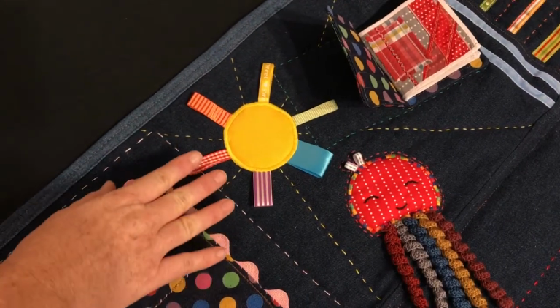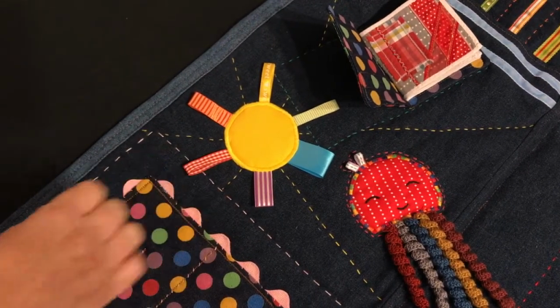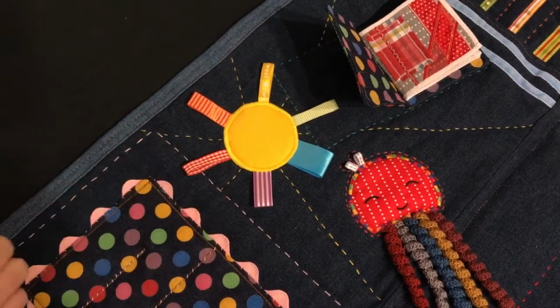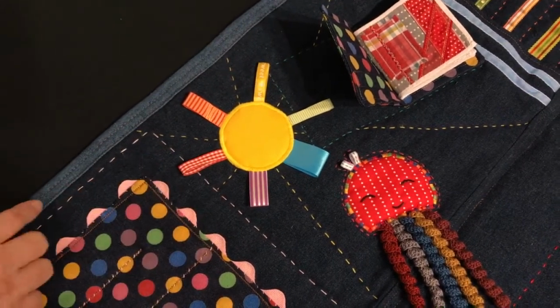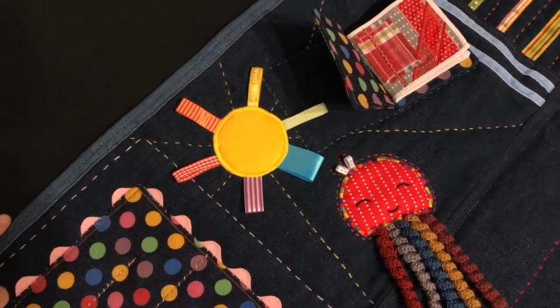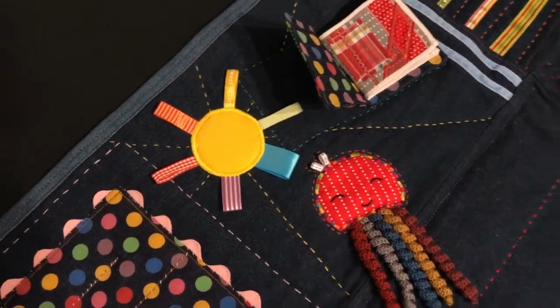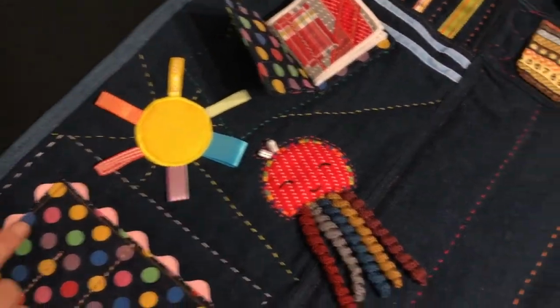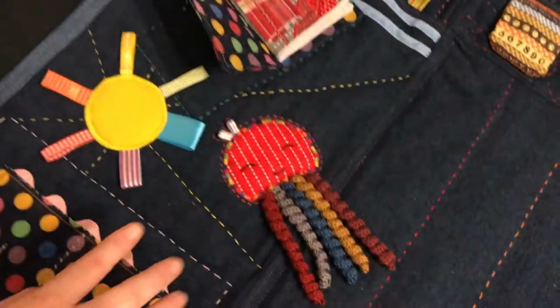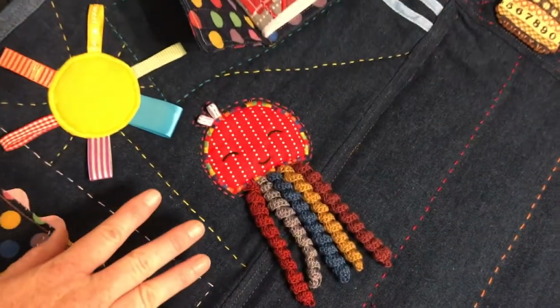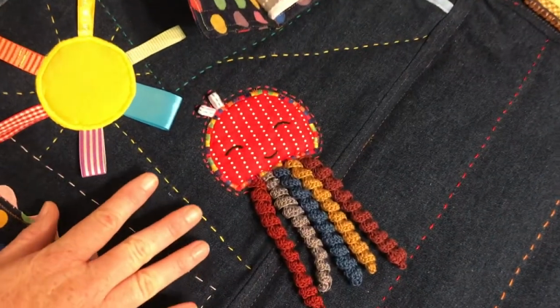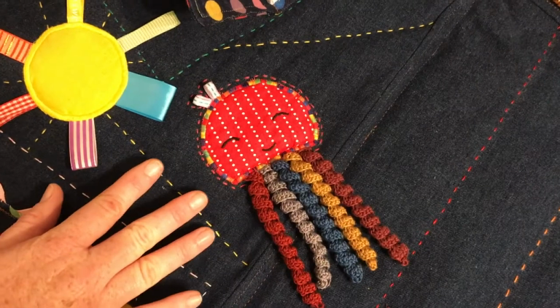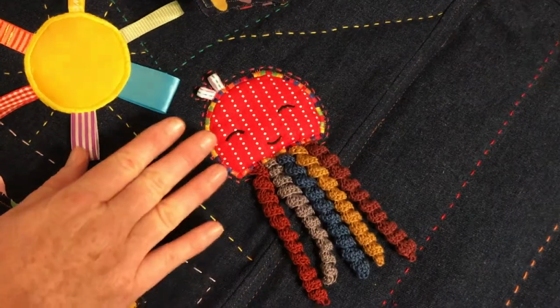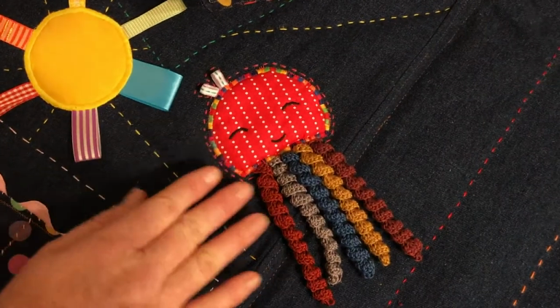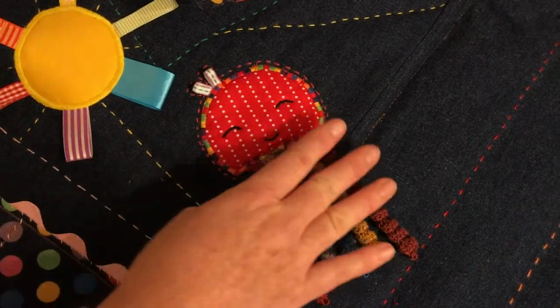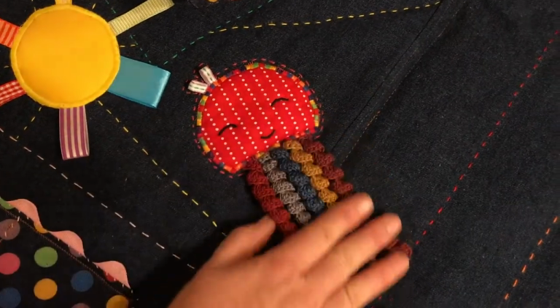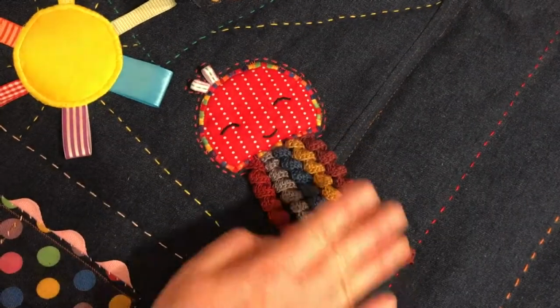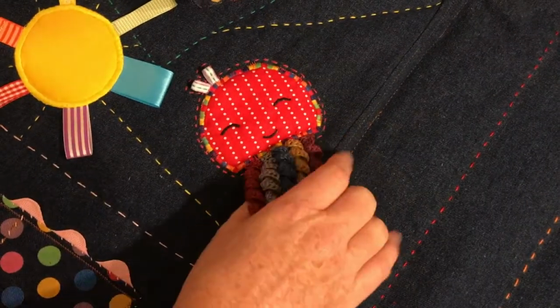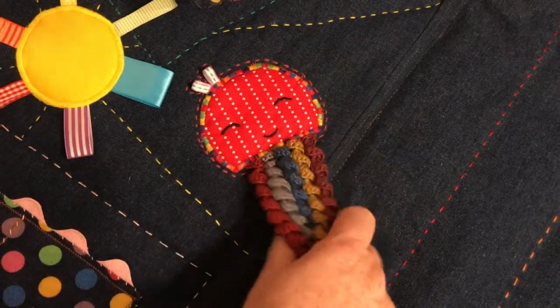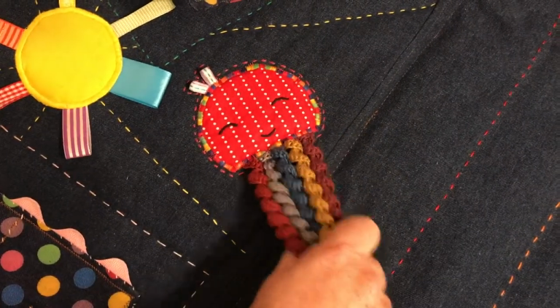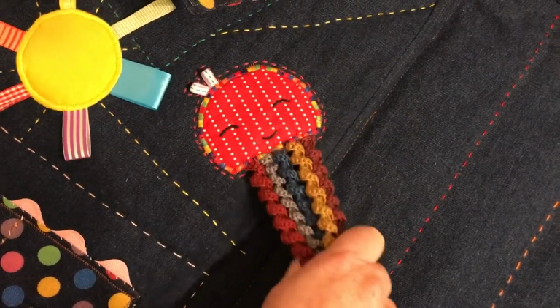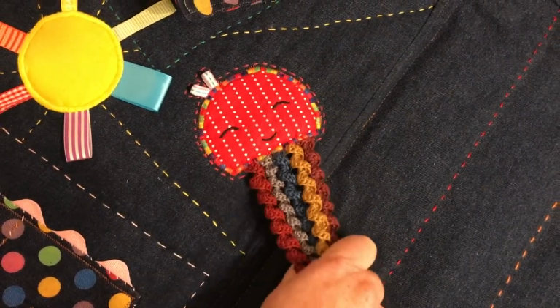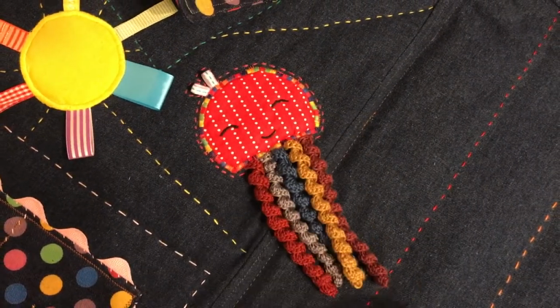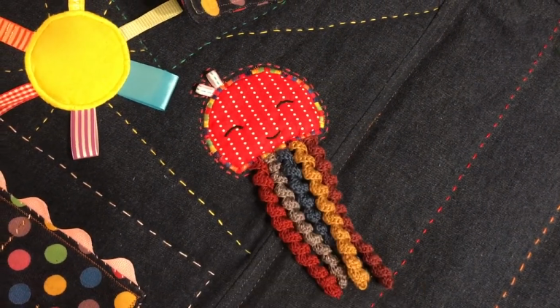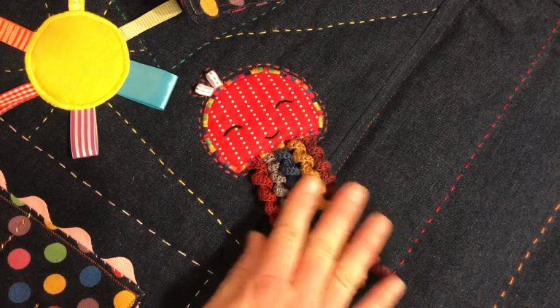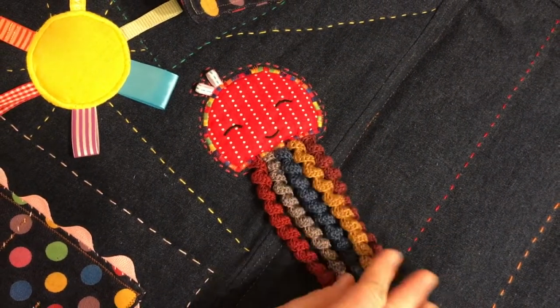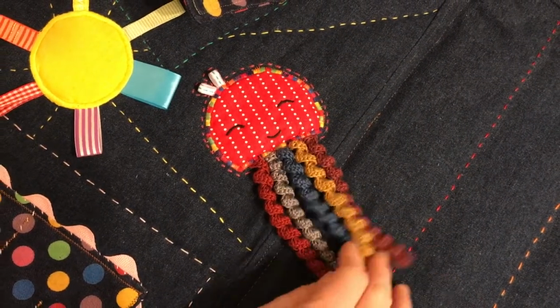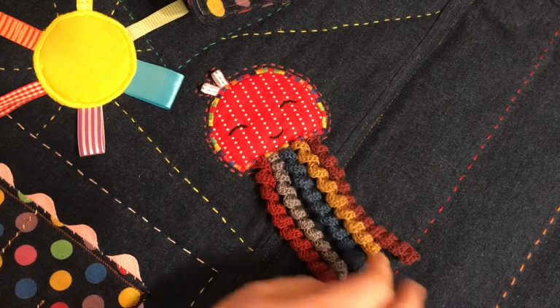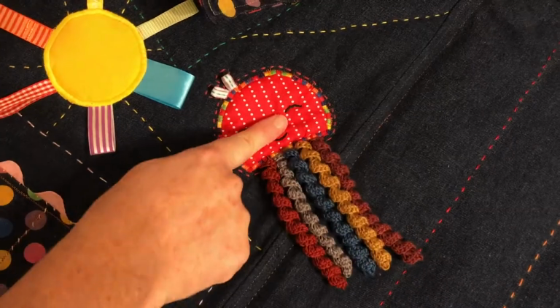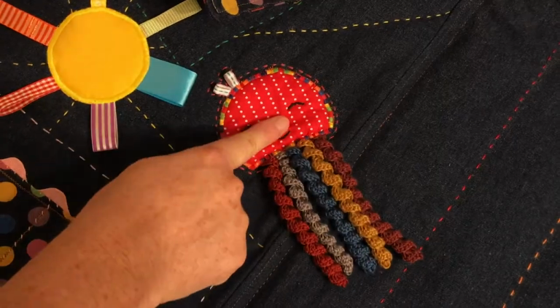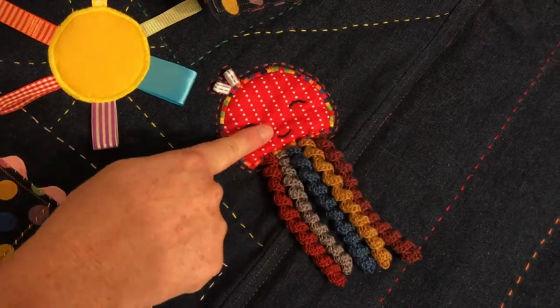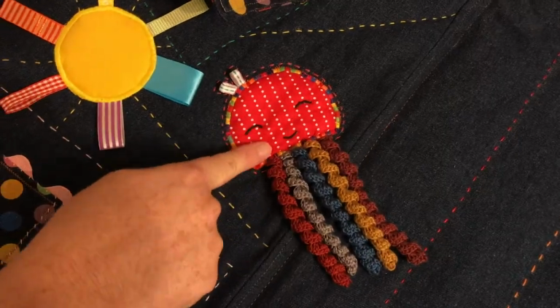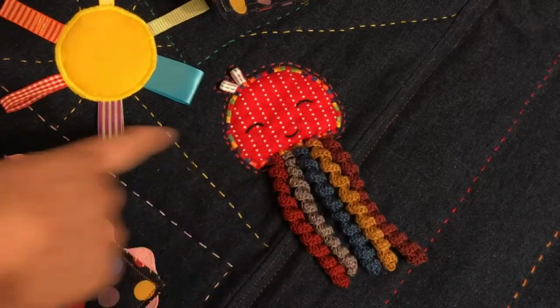Next there's a little sun with rainbow loops coming out from it and a little octopus with crocheted tassels for the baby to hang onto and pull. It's also padded for softness.